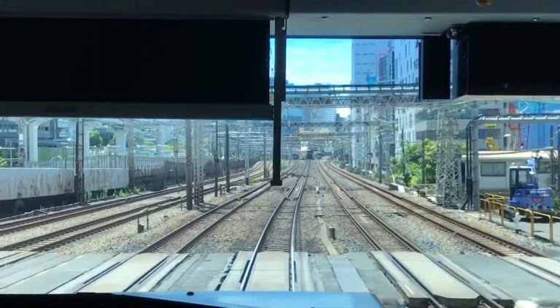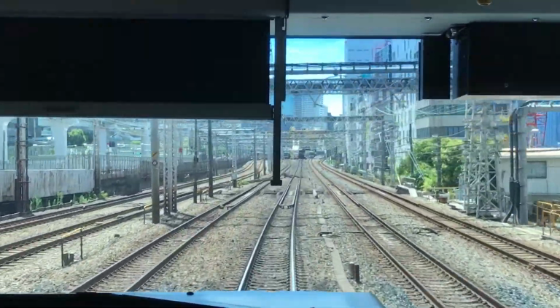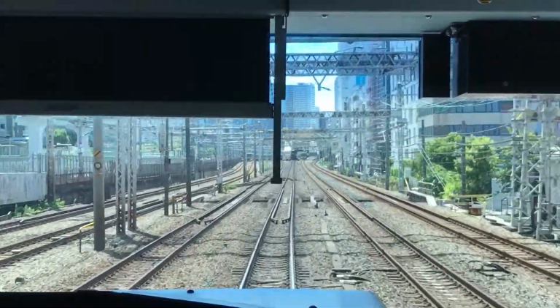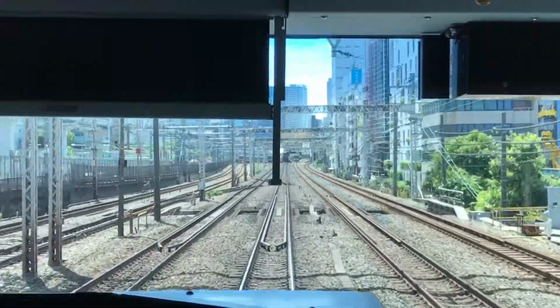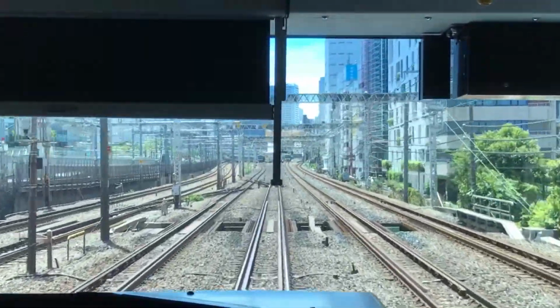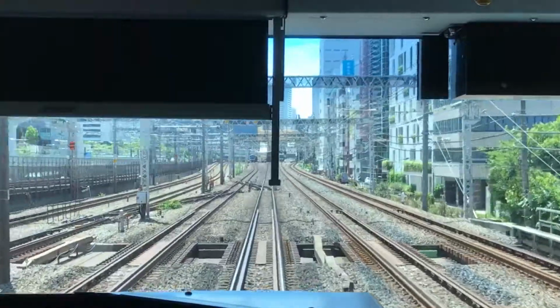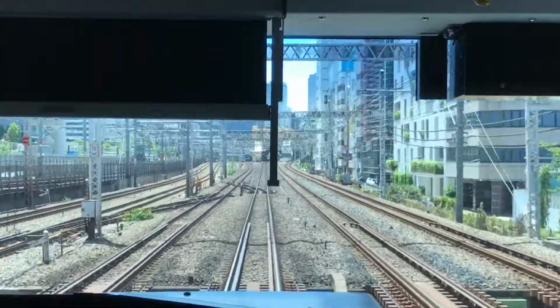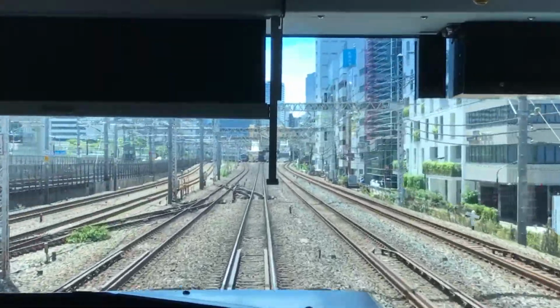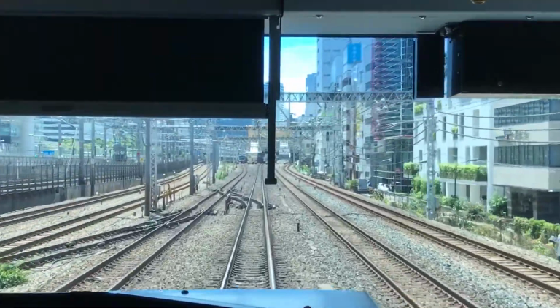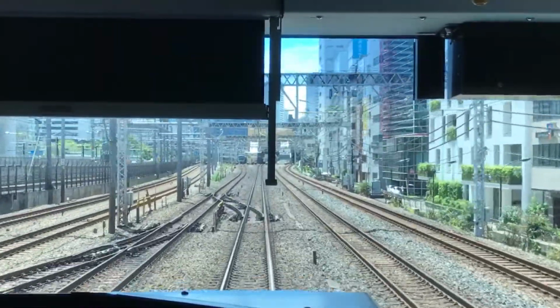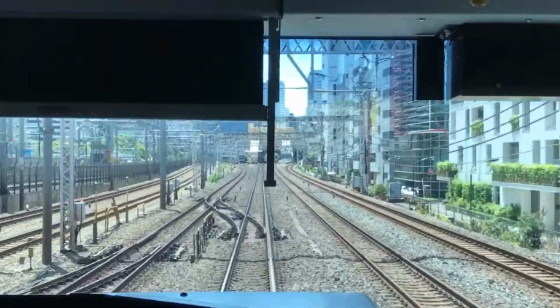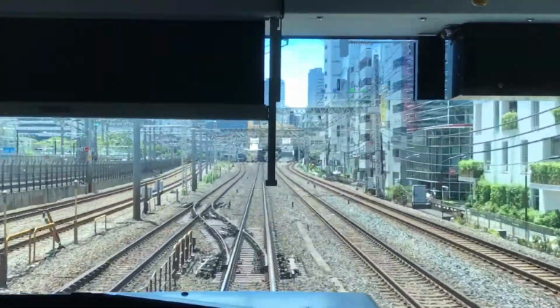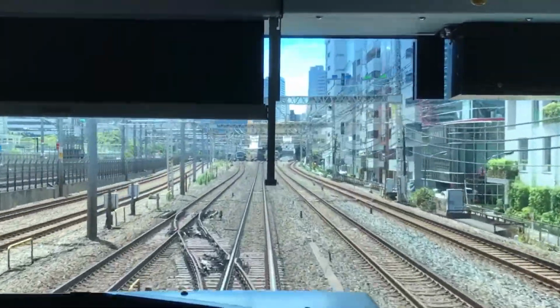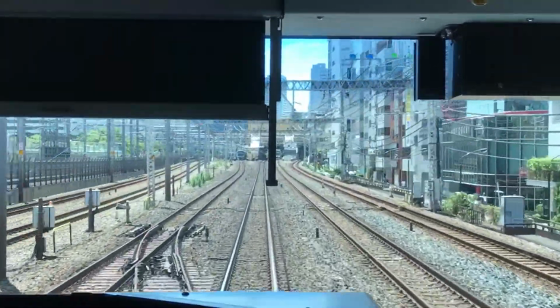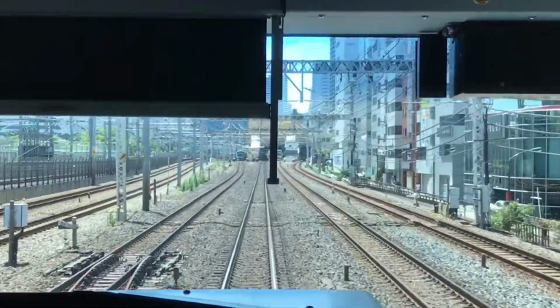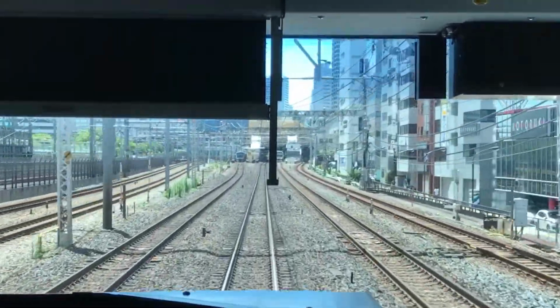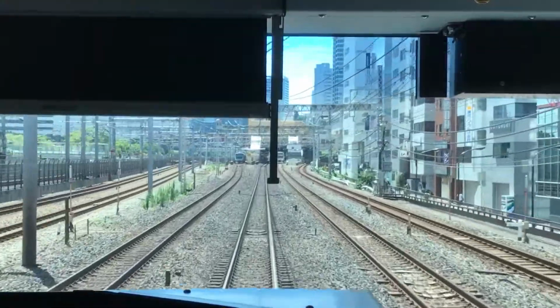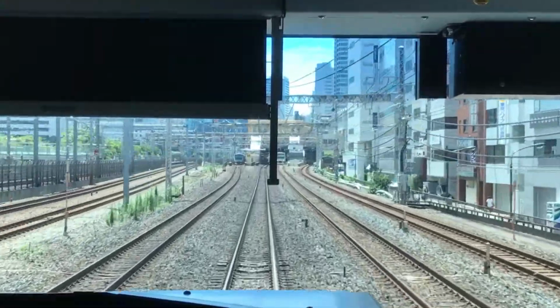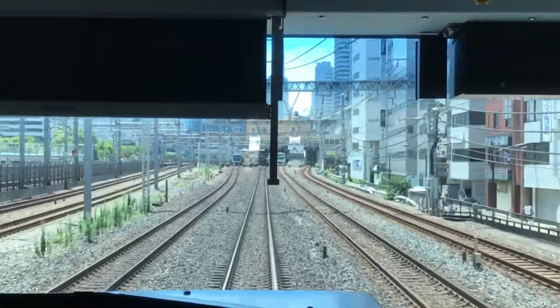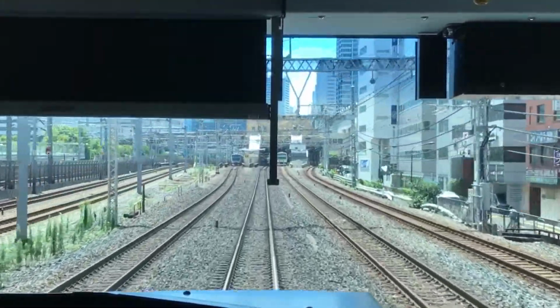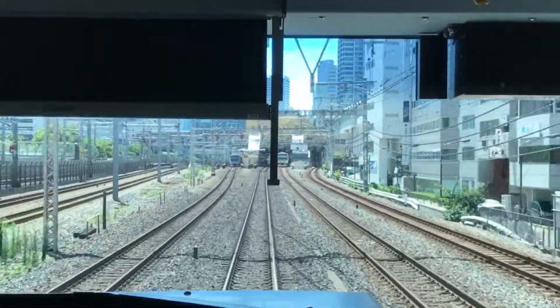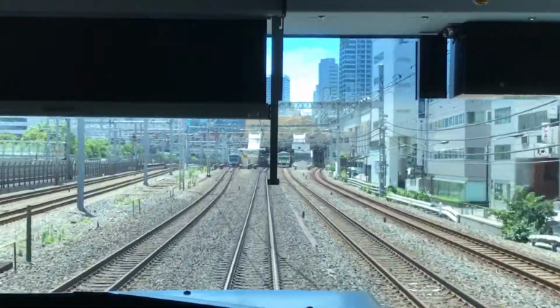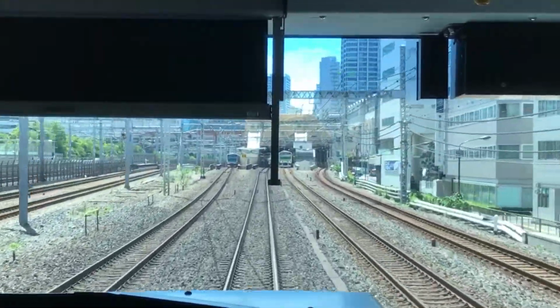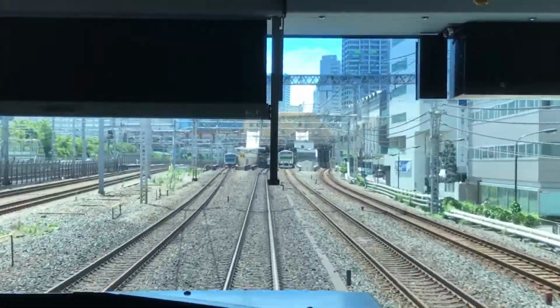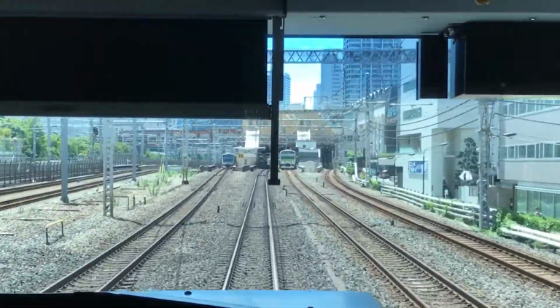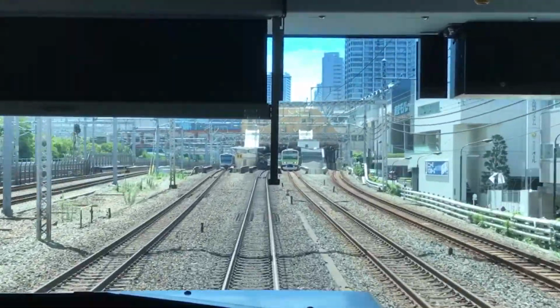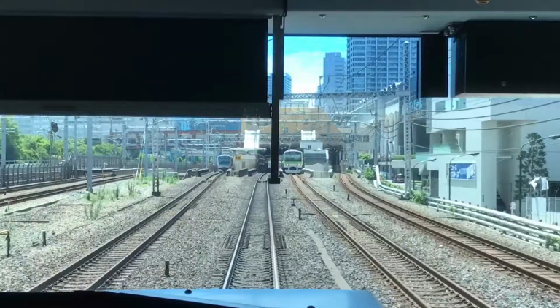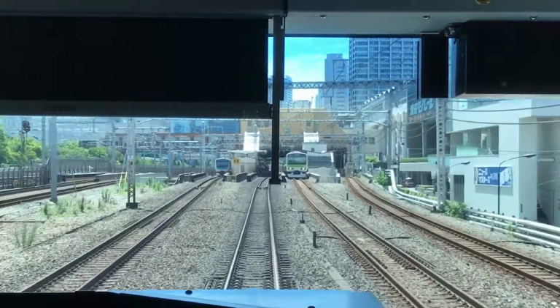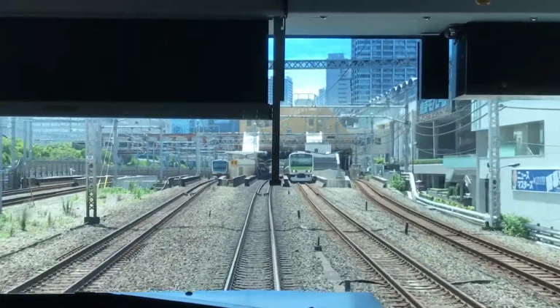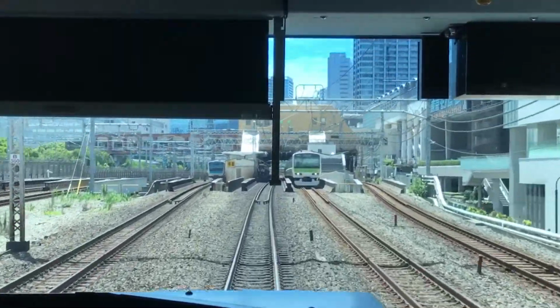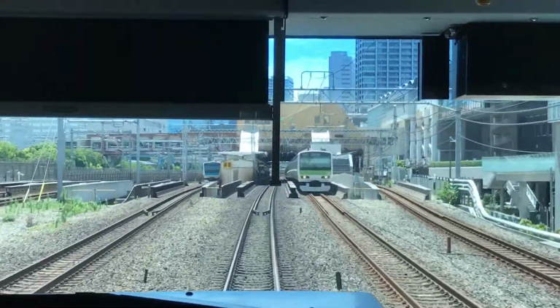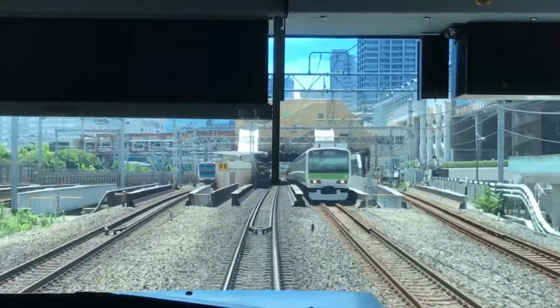The next station is 浜松町, J-Y-28. The doors on the left side will open. Please change here for the Tokyo Monorail Haneda Airport Line and the Oedo Subway Line.